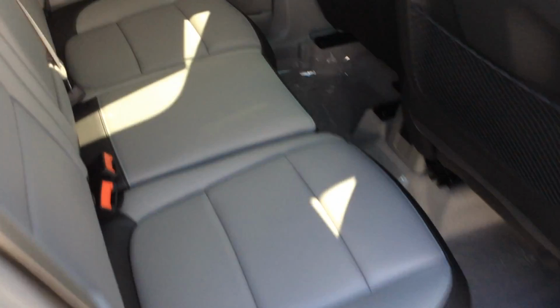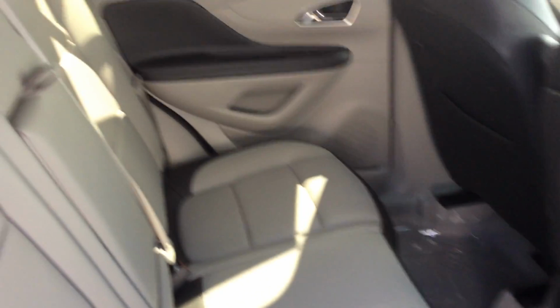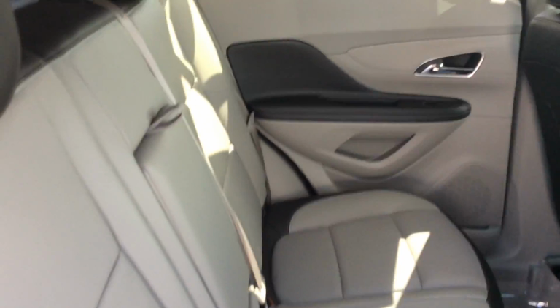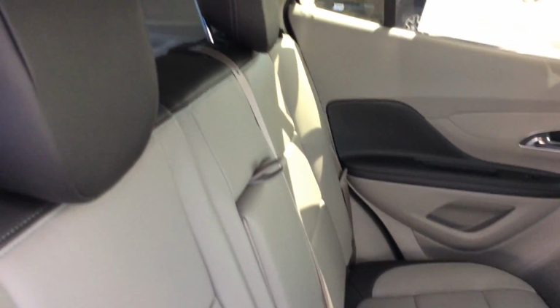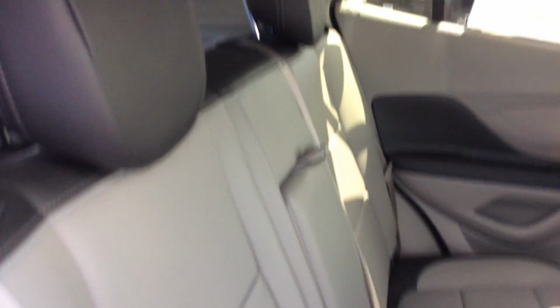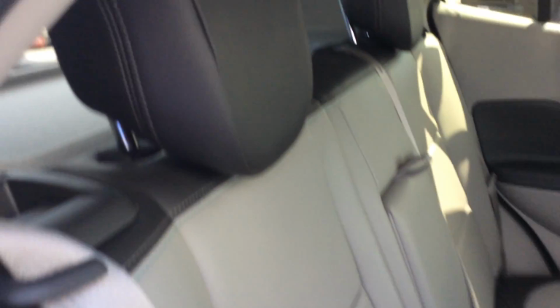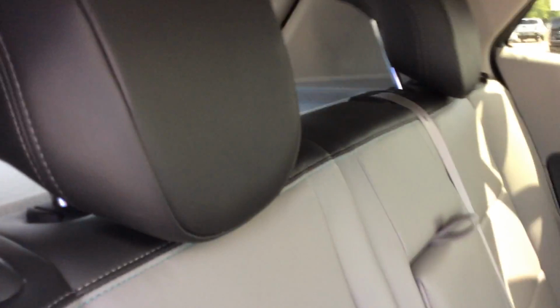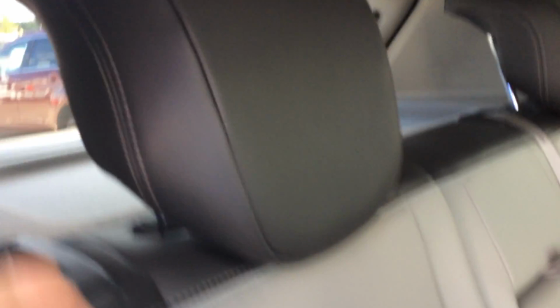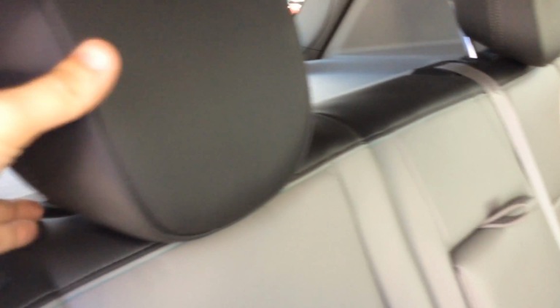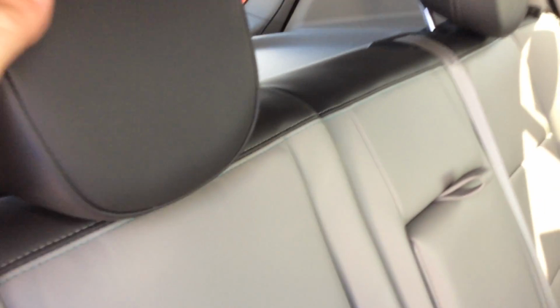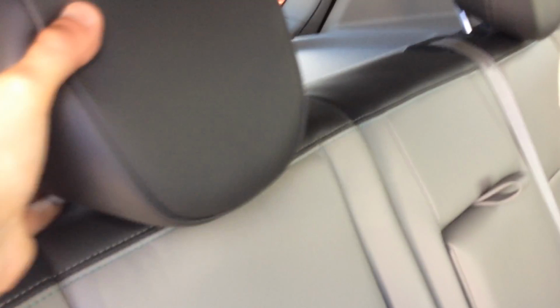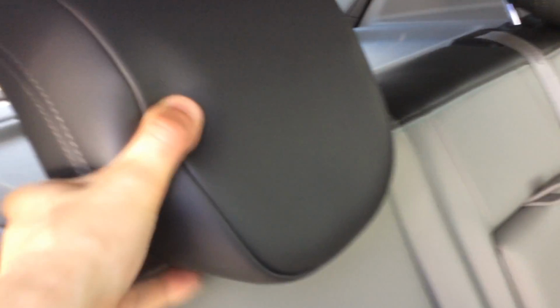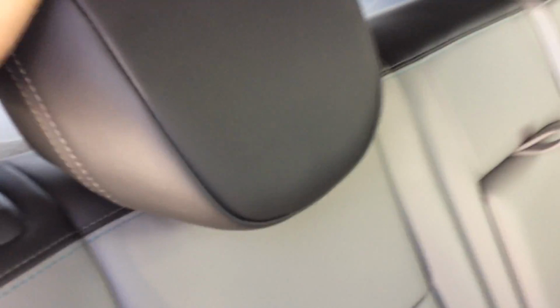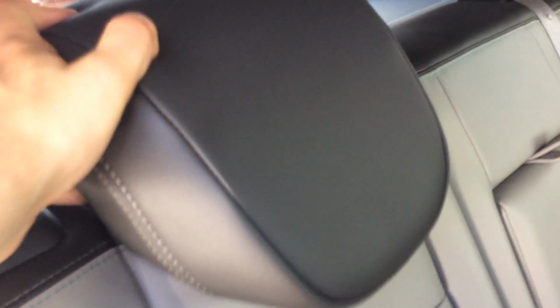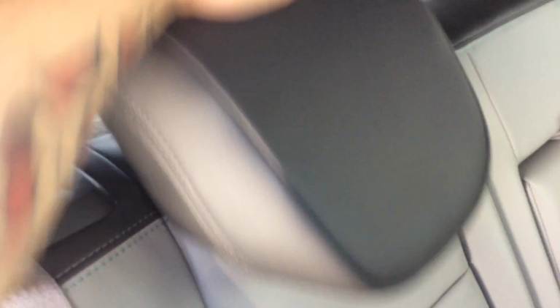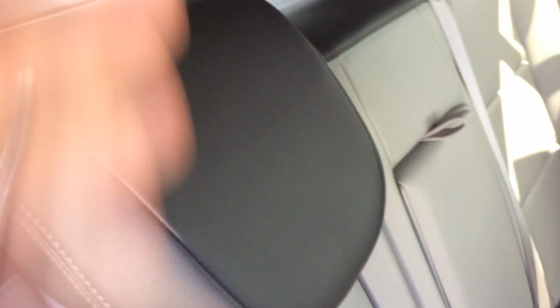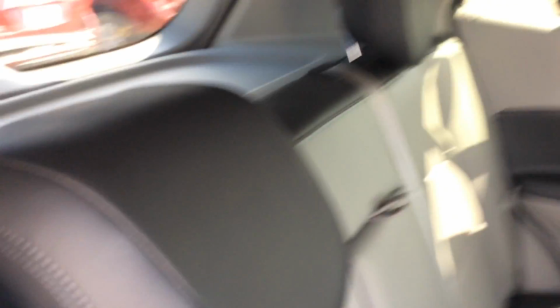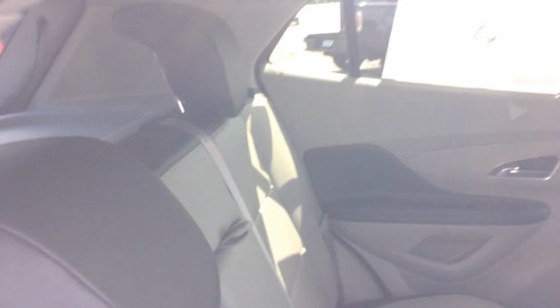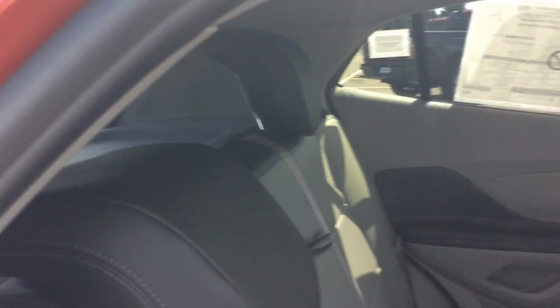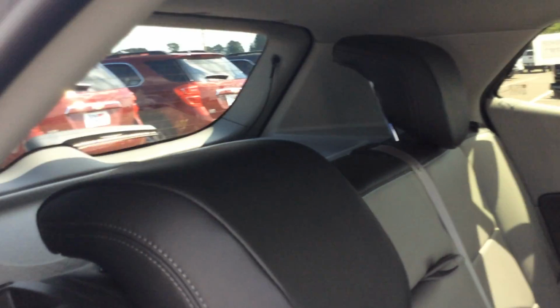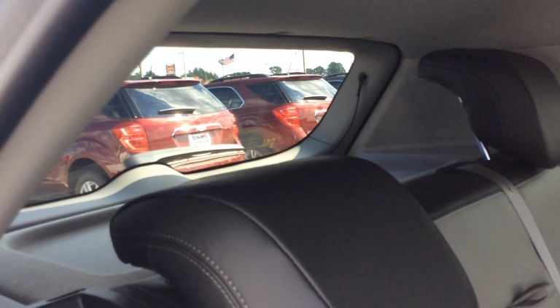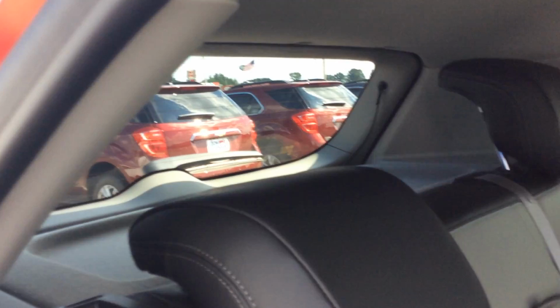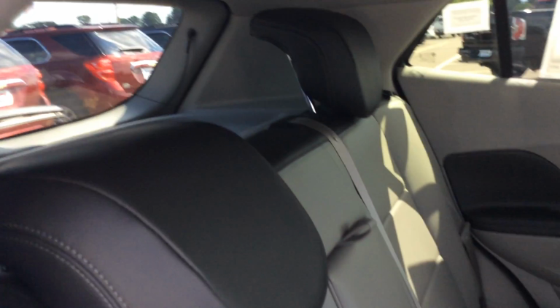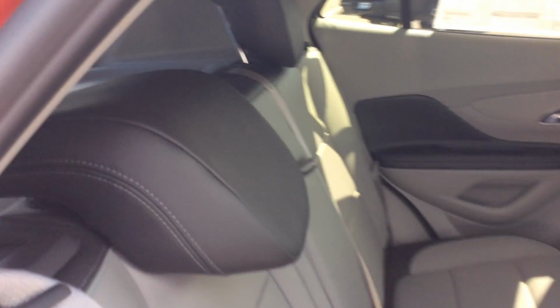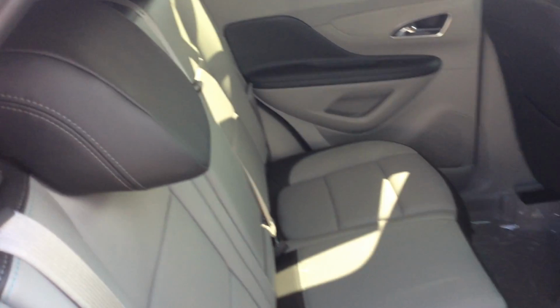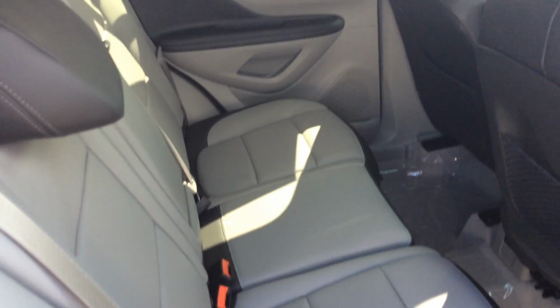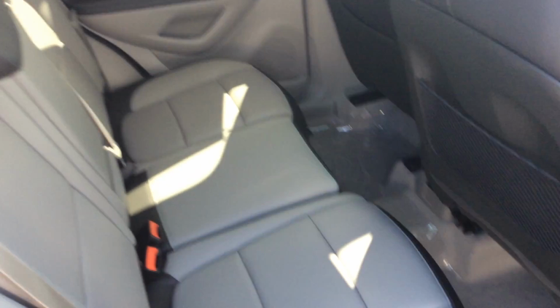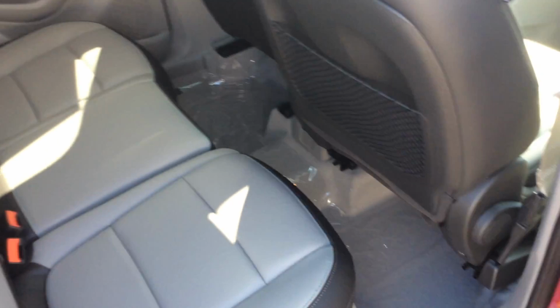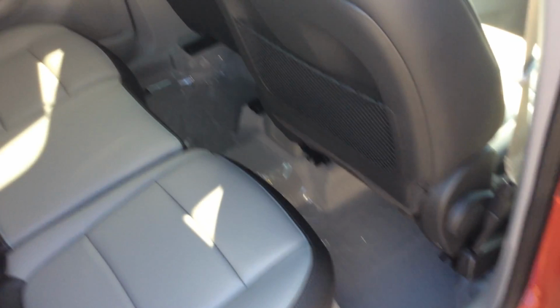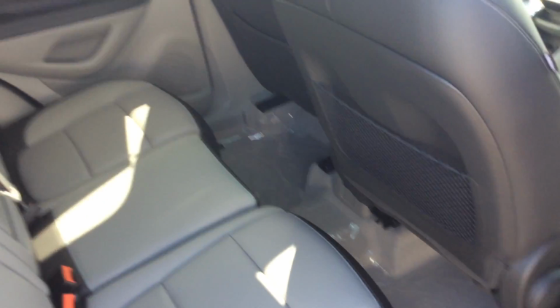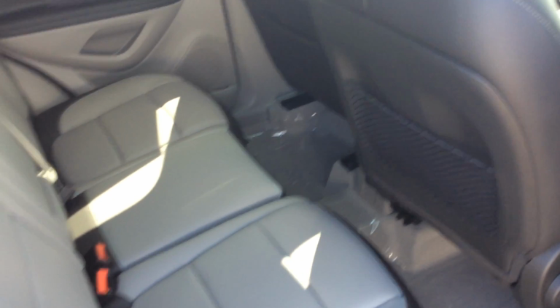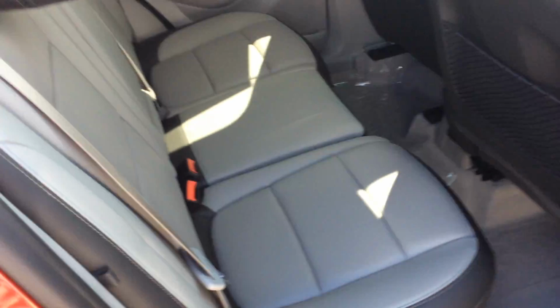Back seat you also have leather seating. These headrests will fold down just like so, so if you don't have back seat passengers you can see through that back windshield — very important. Again, lots of leg room.